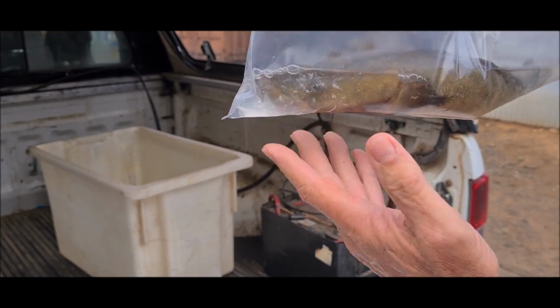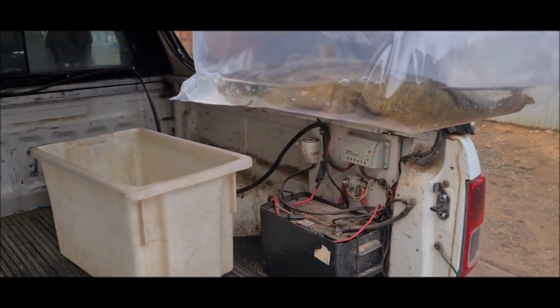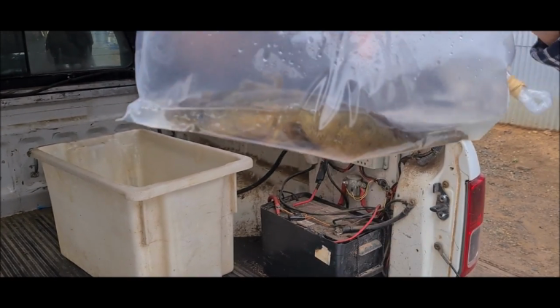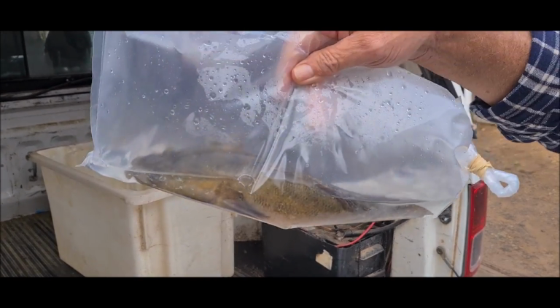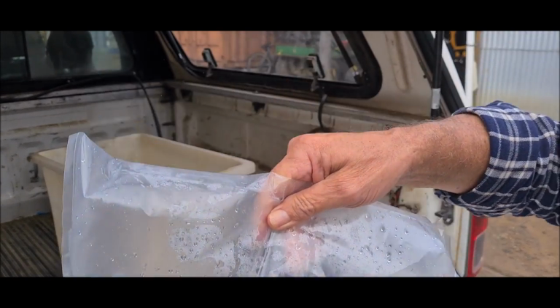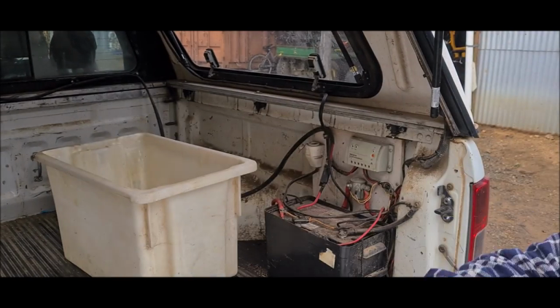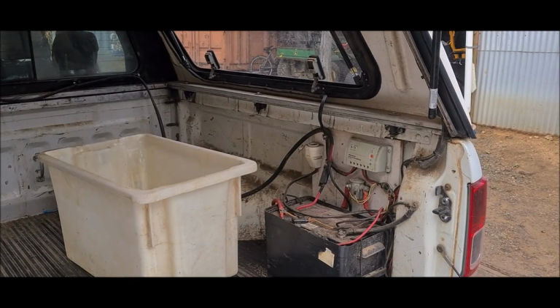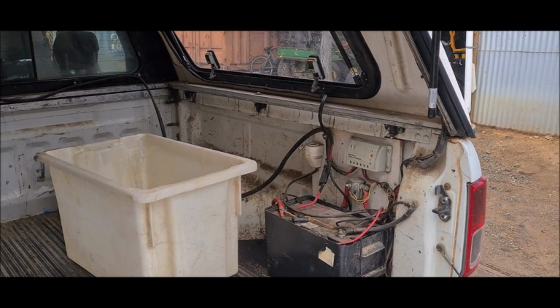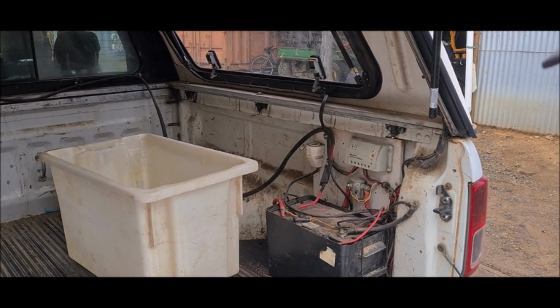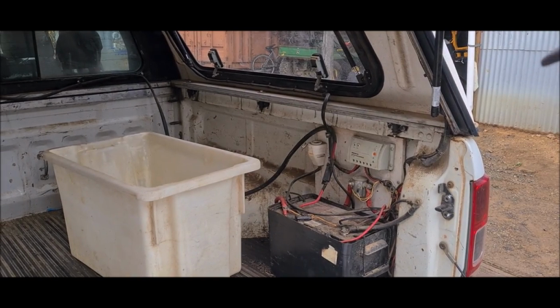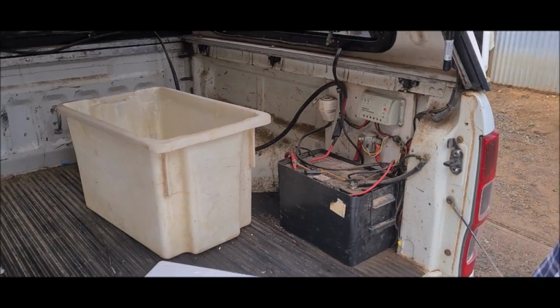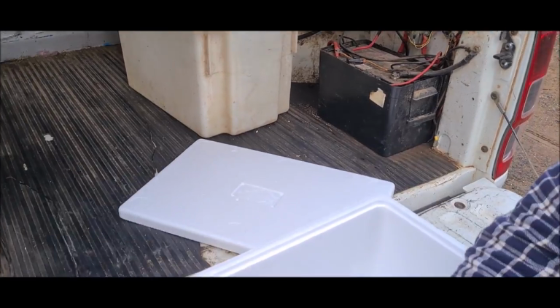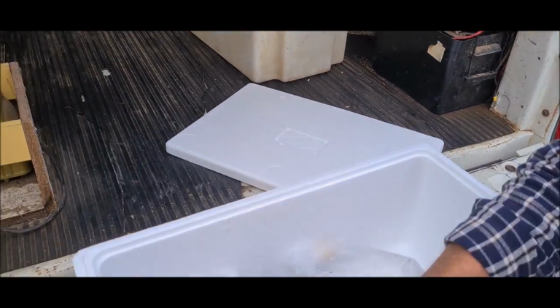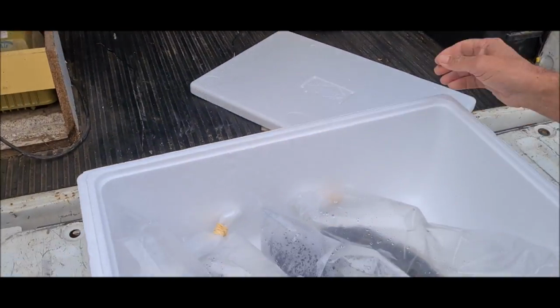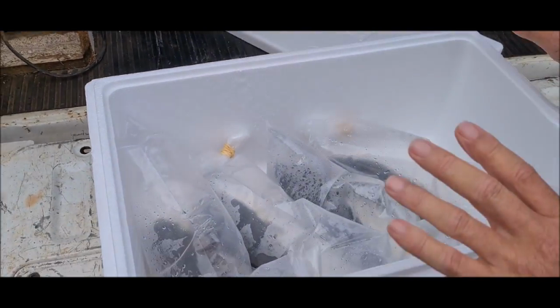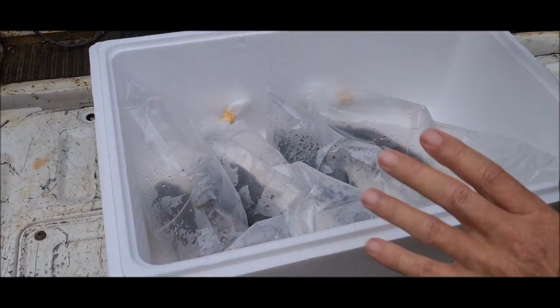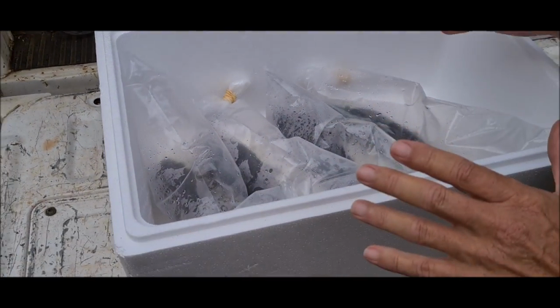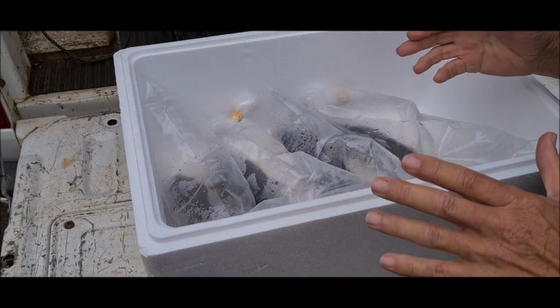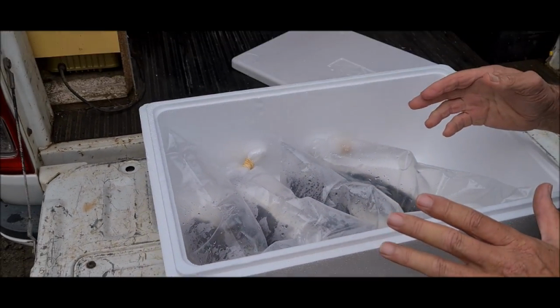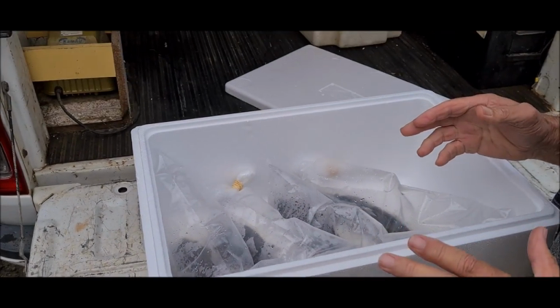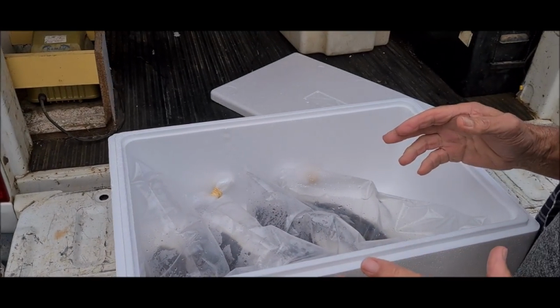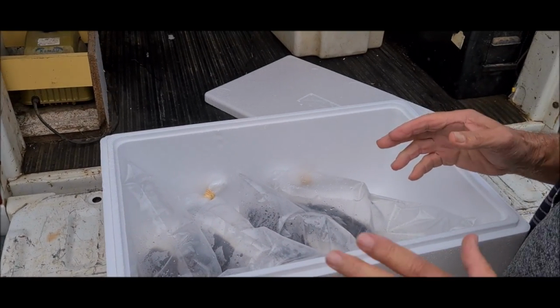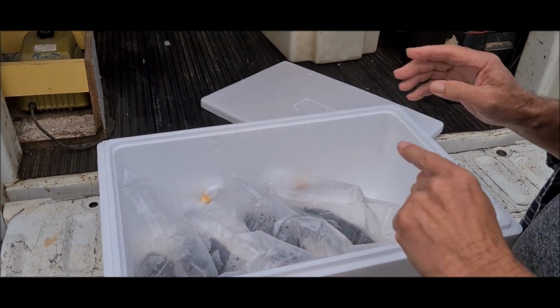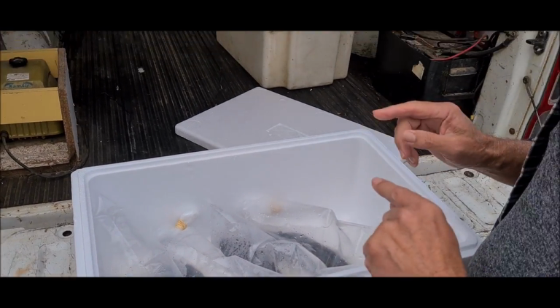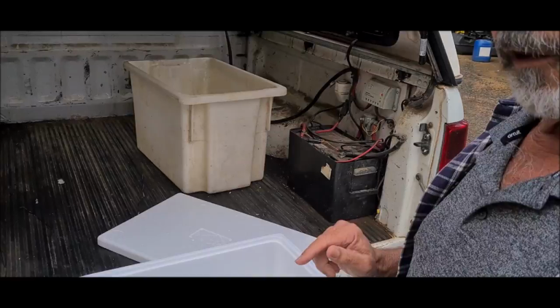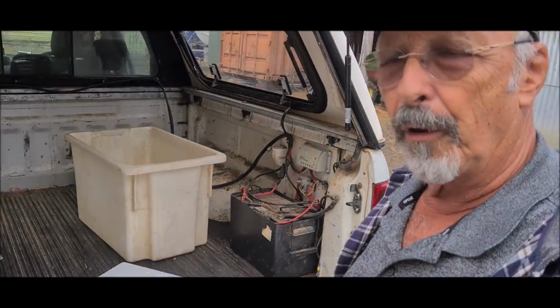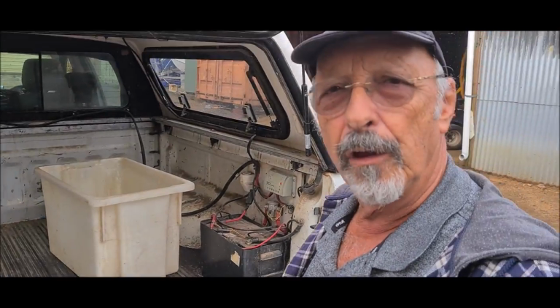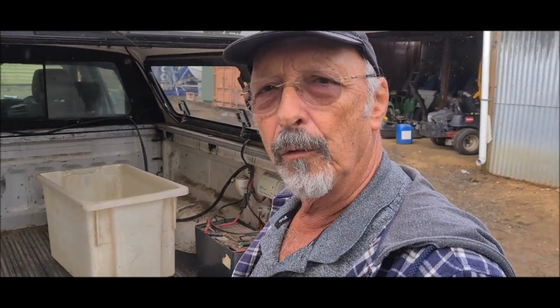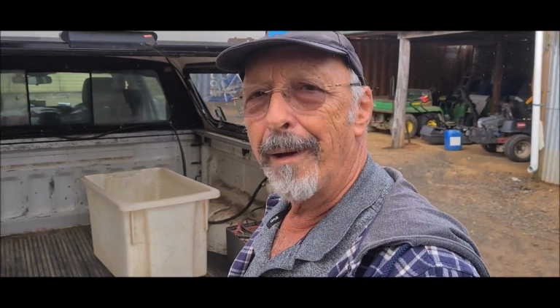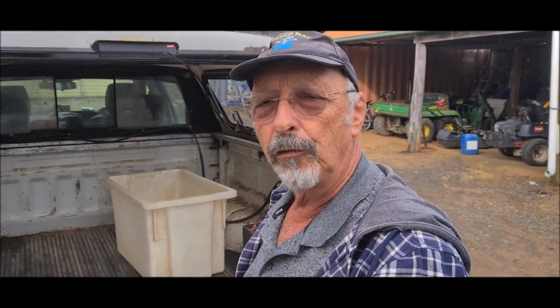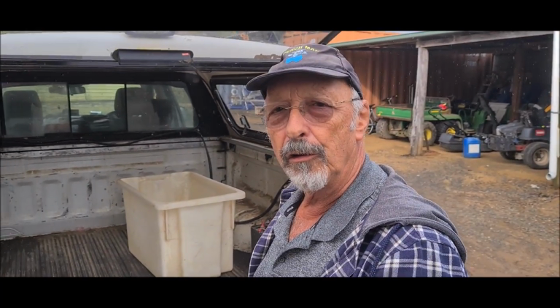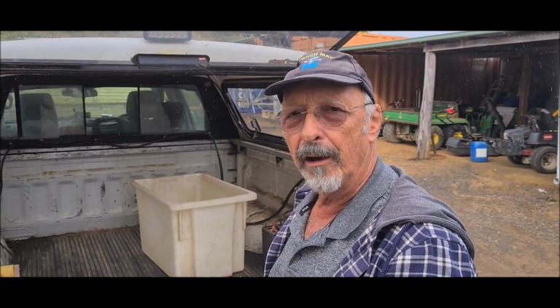So don't play around with them. Don't handle them, don't check each one to see if they're dead or alive. Just follow the process that we're about to show you now.